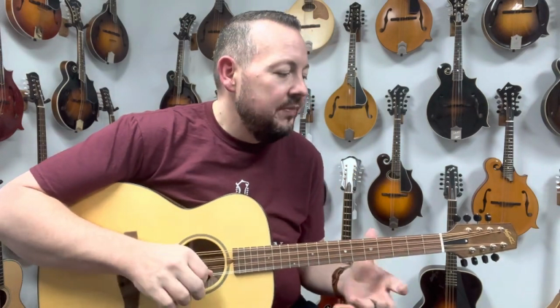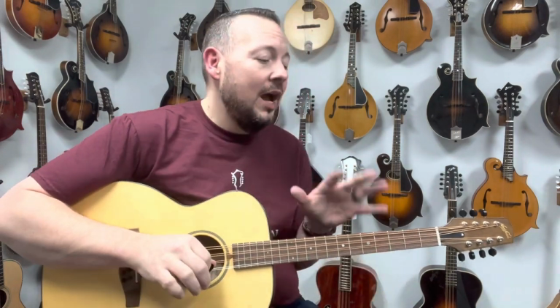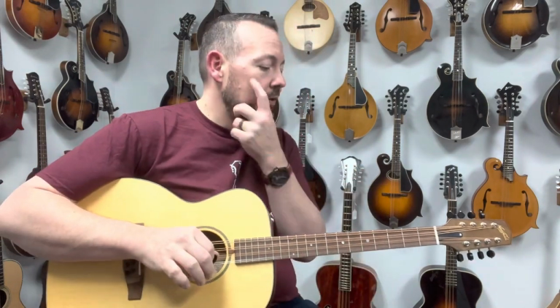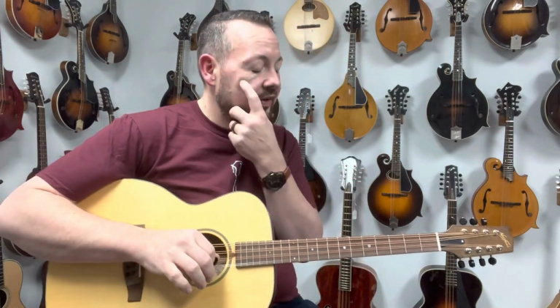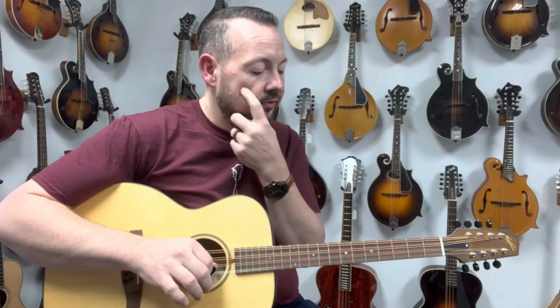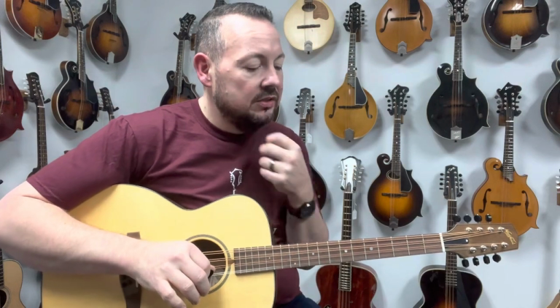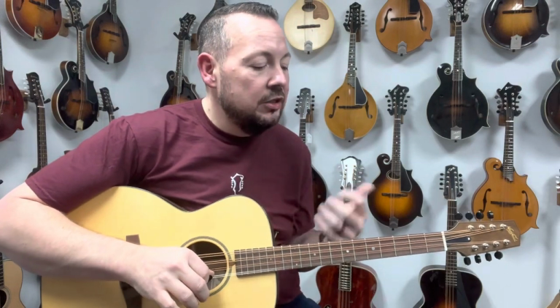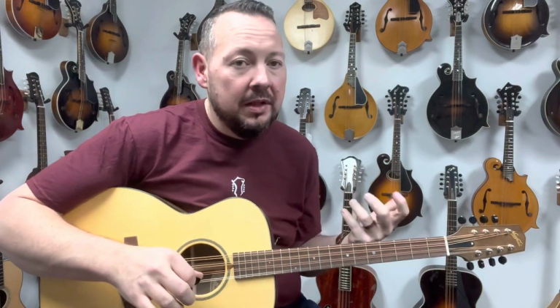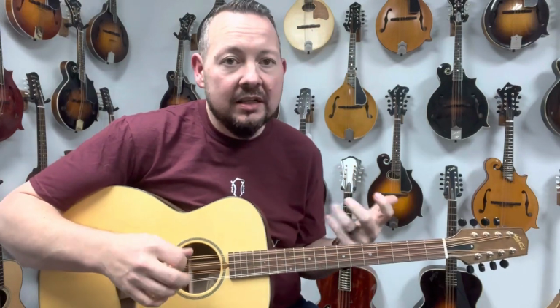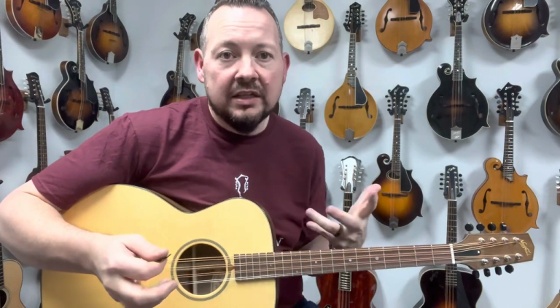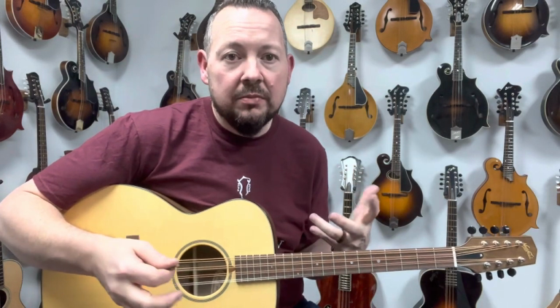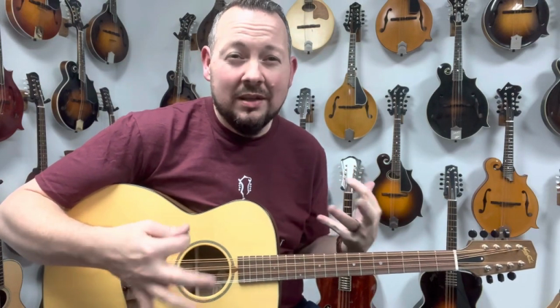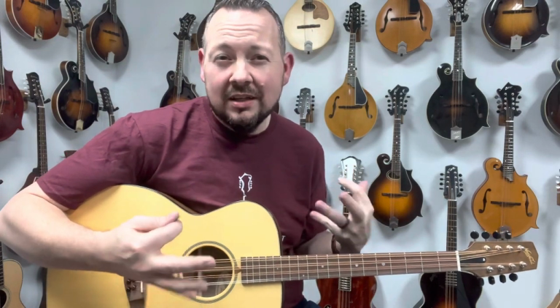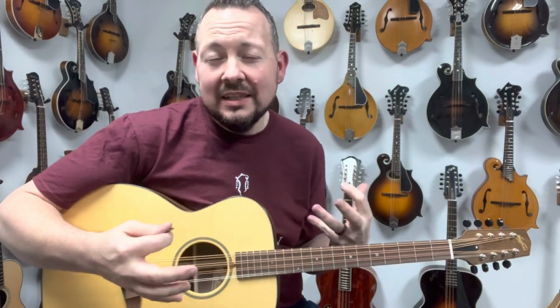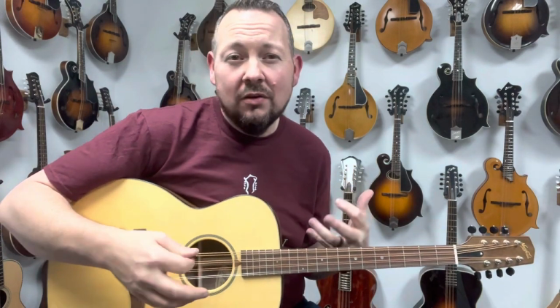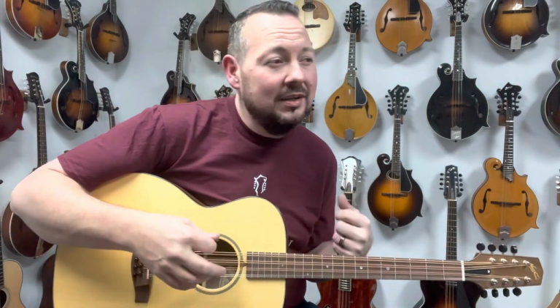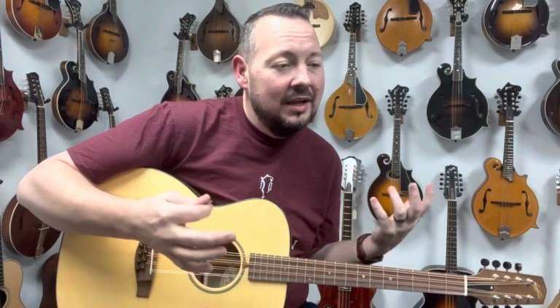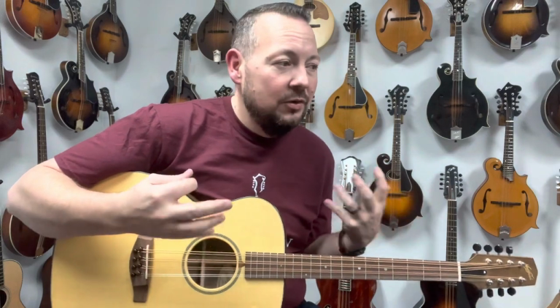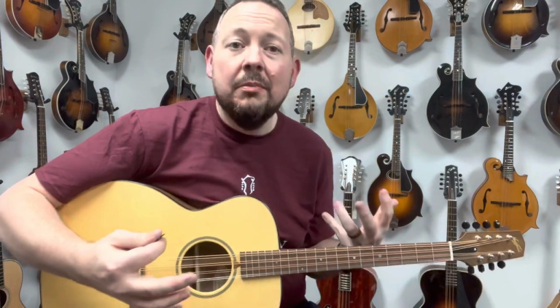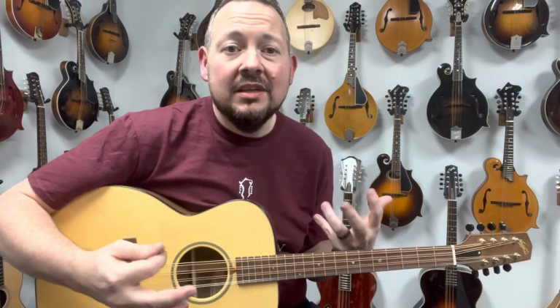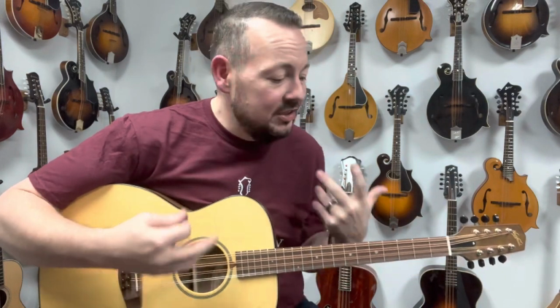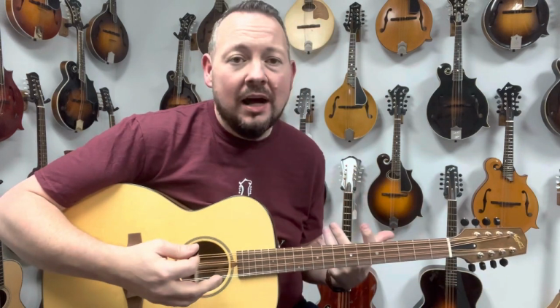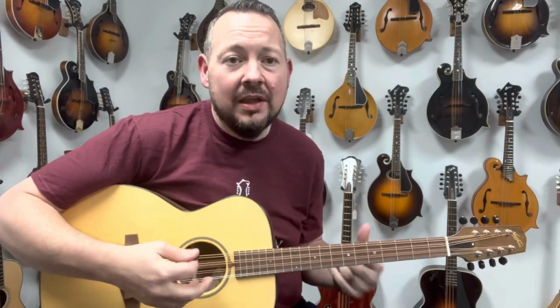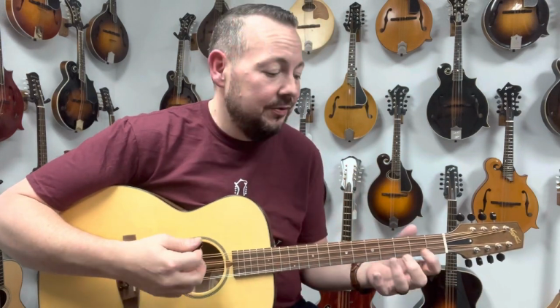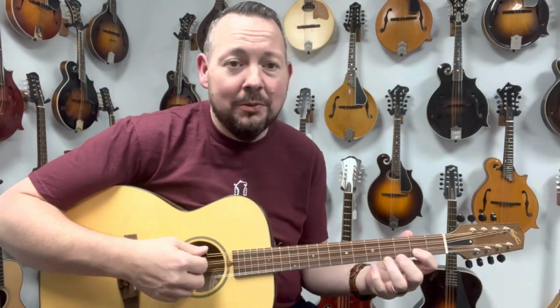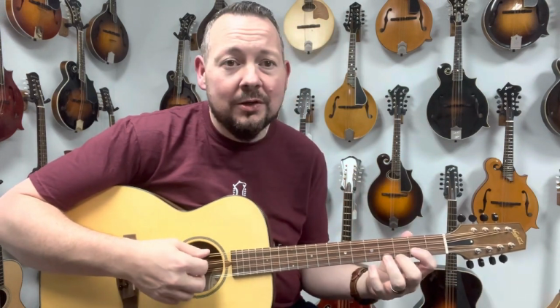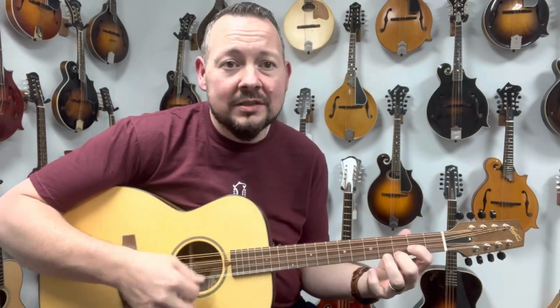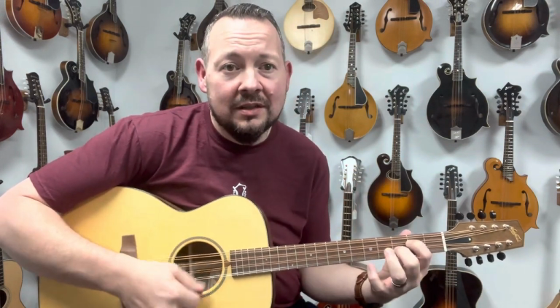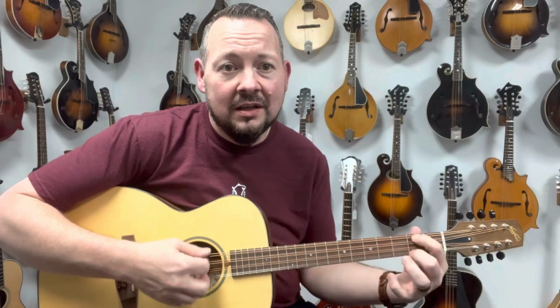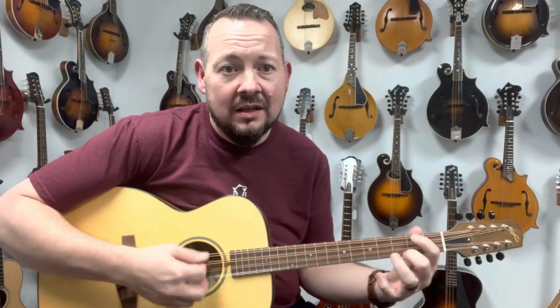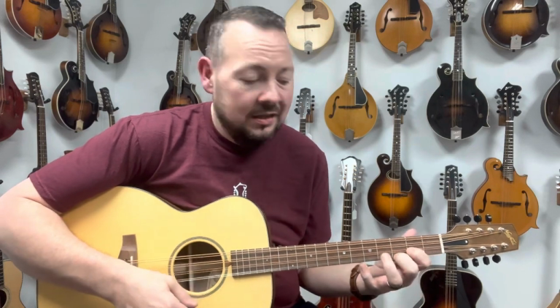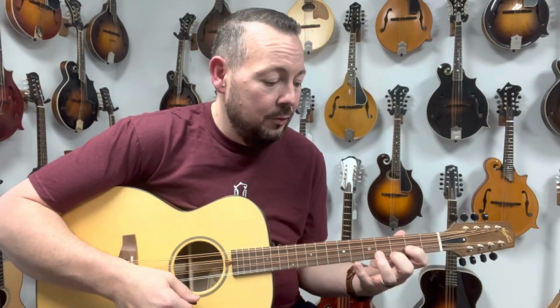These are absolutely perfect for singer-songwriters. Maybe you play mandolin, you don't play guitar, but you want a guitar kind of sound, and you want to accompany yourself. This is a great option for that, because if you already know your mandolin chords, they work.